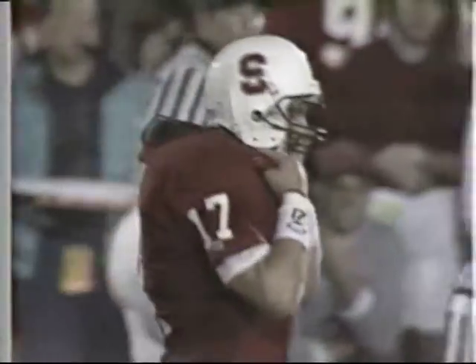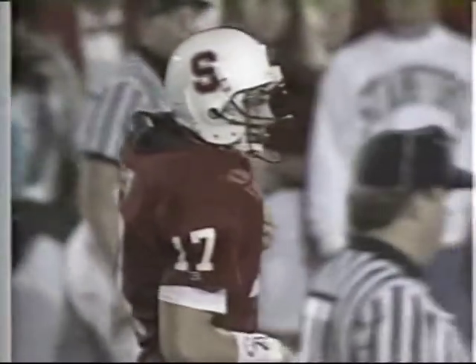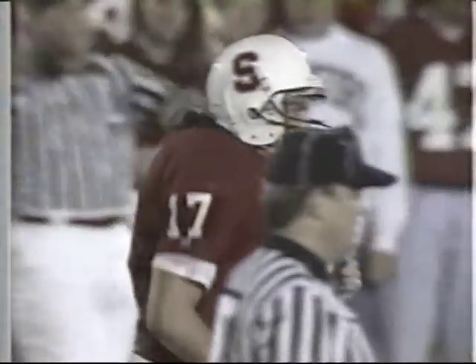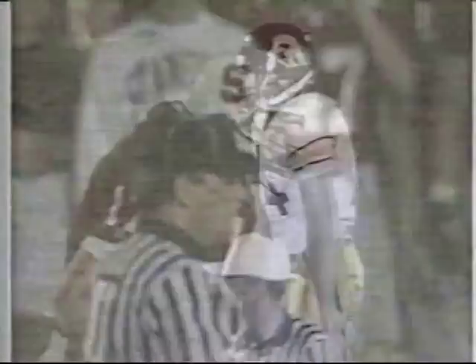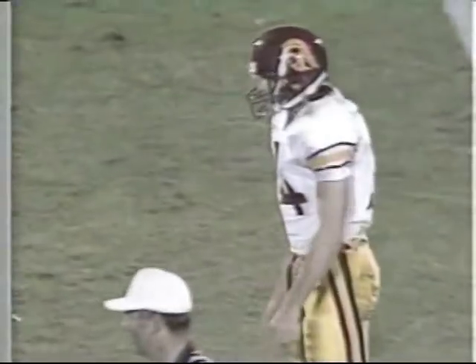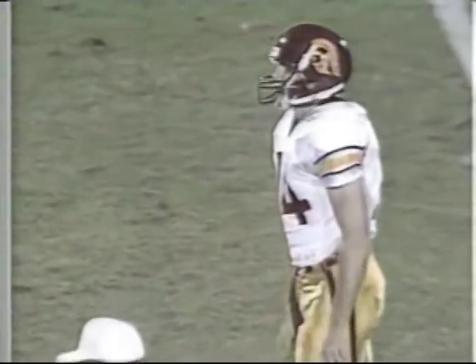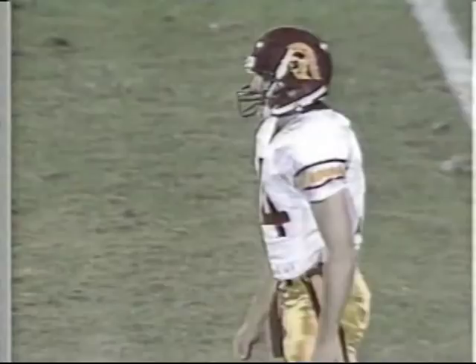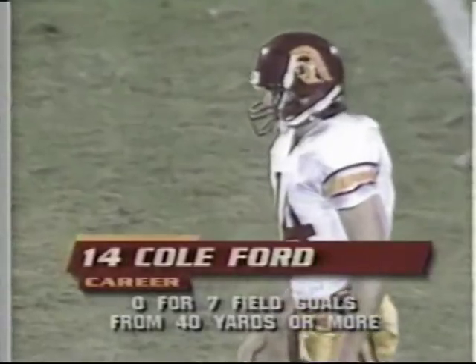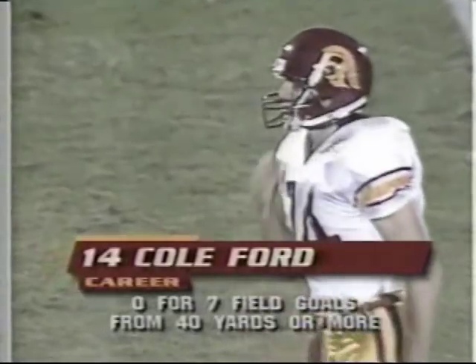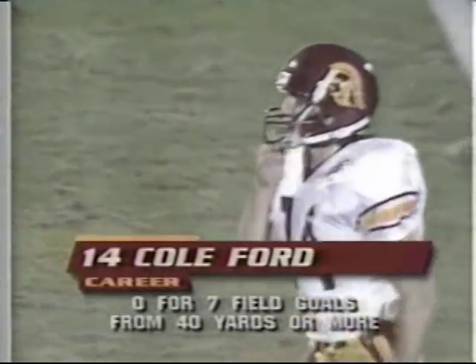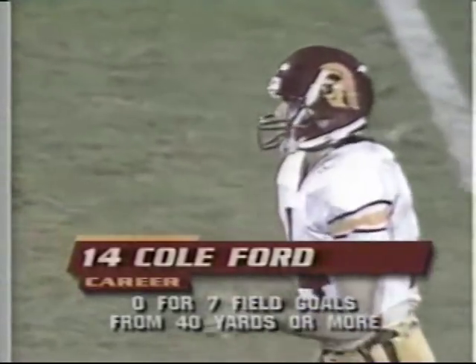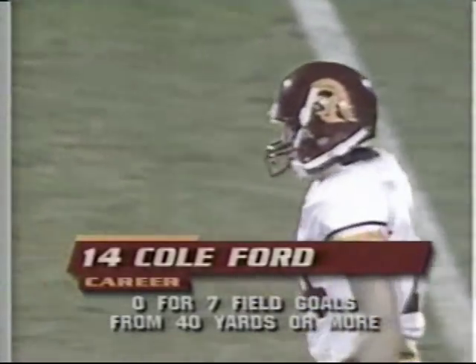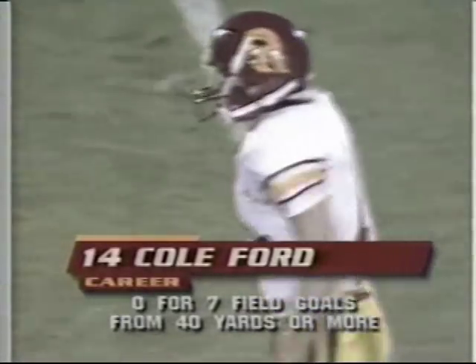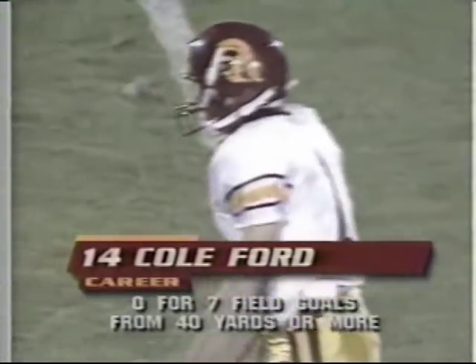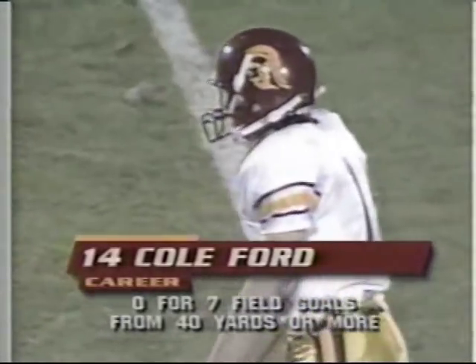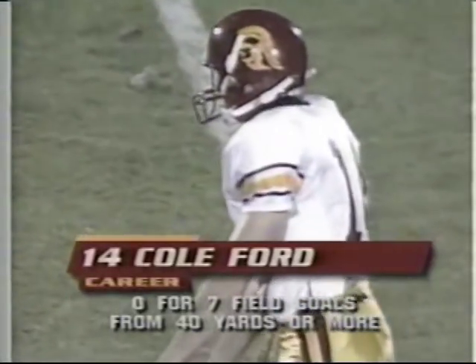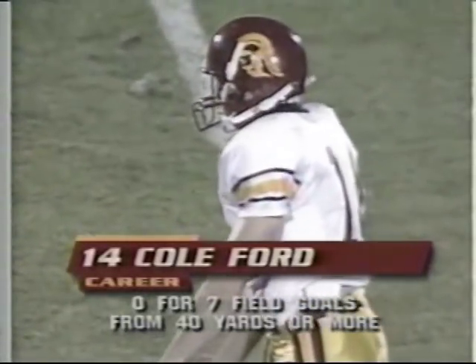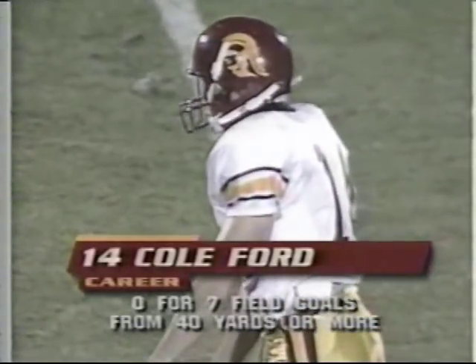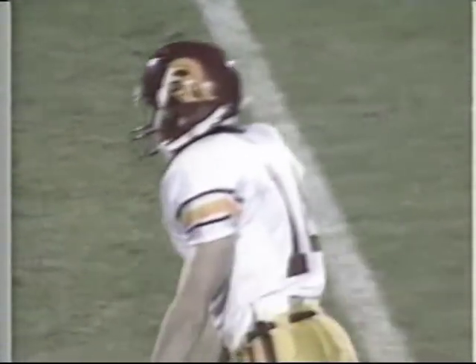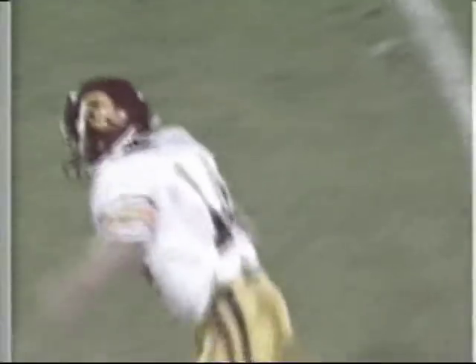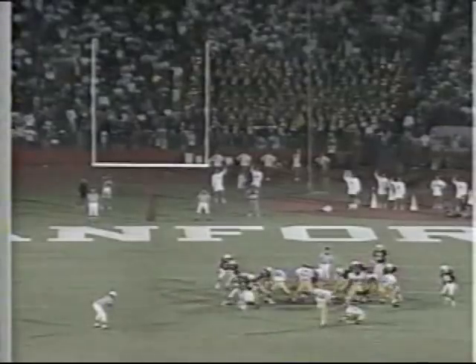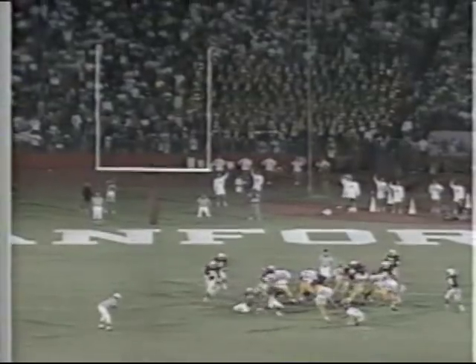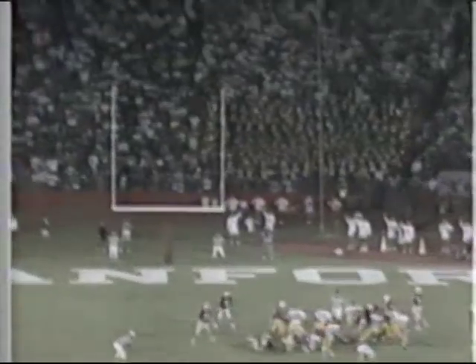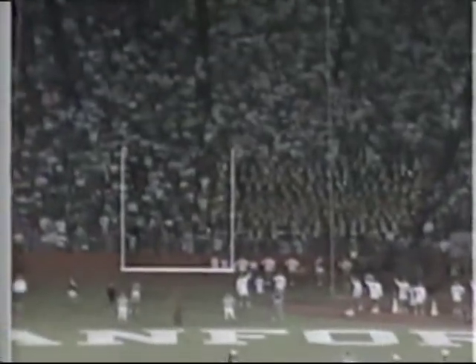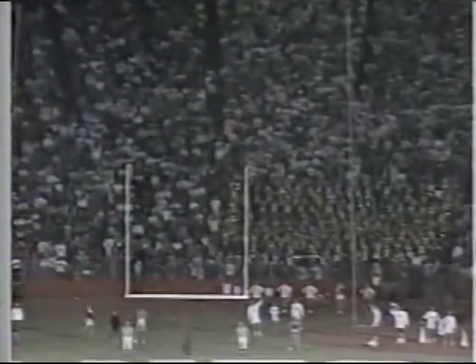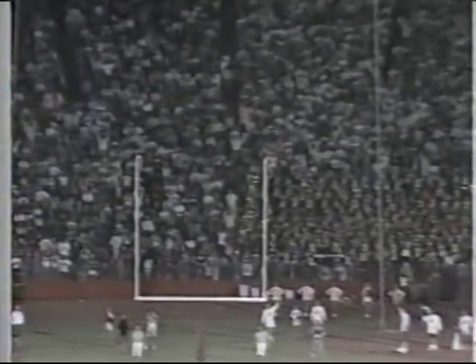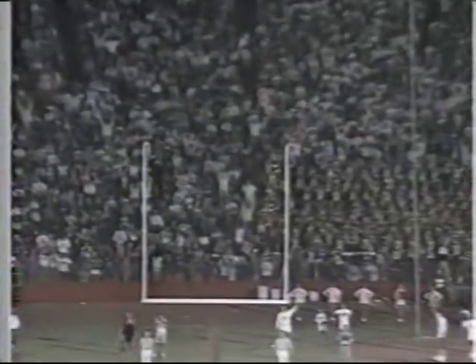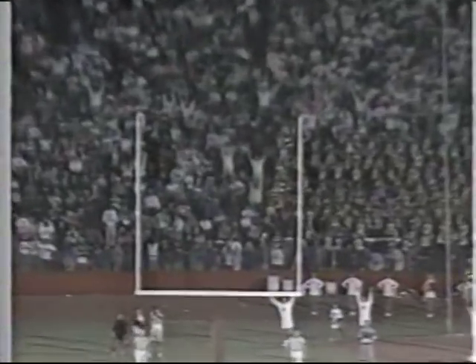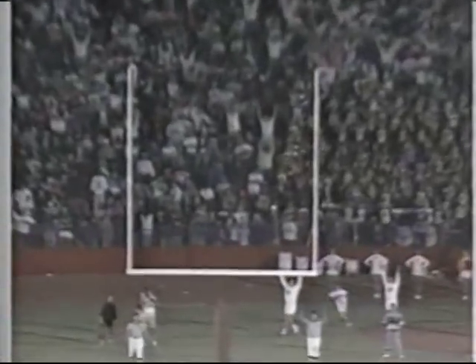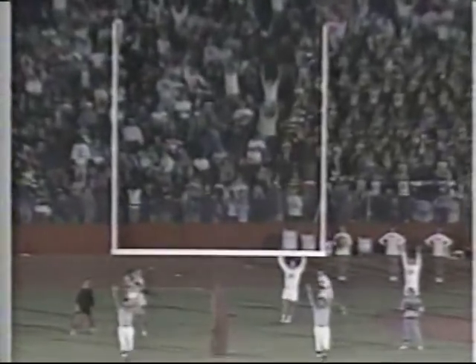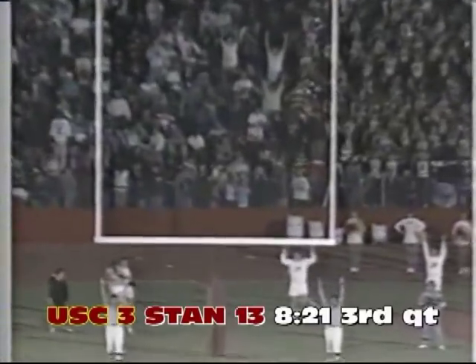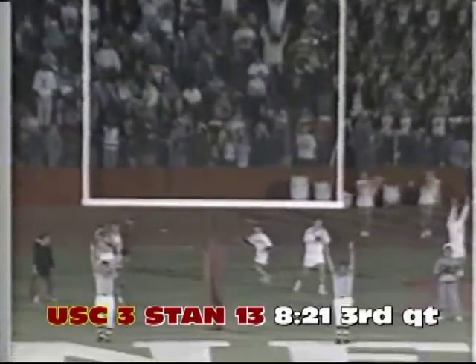You know, it reminds me of another guy — Ronnie Lott used to do a lot of that. He hurt himself a lot in the process doing it, as you saw John Lynch sort of shaking his arm. Cole Ford from 41 yards away, trying to get the Trojans on the scoreboard, and he did it.